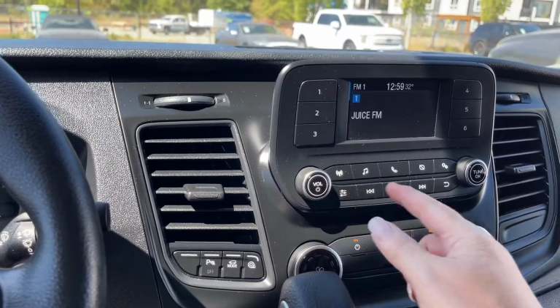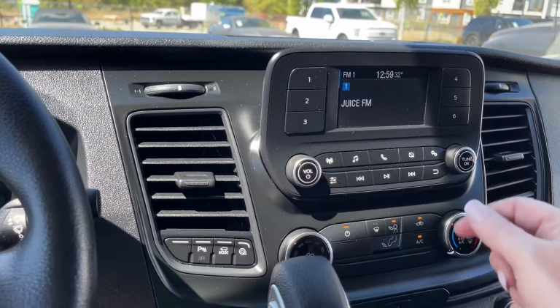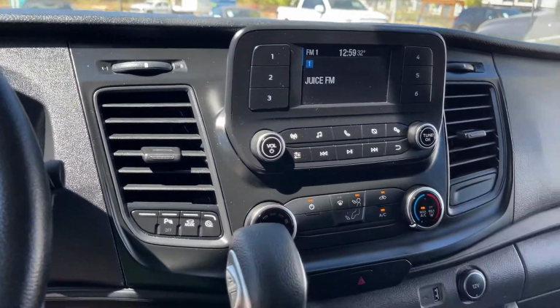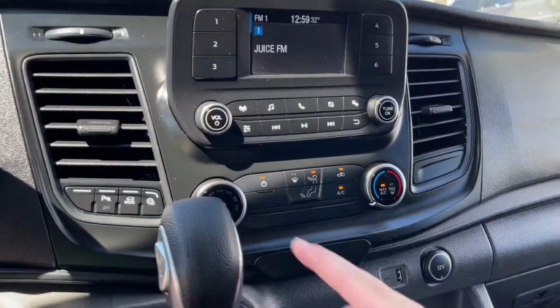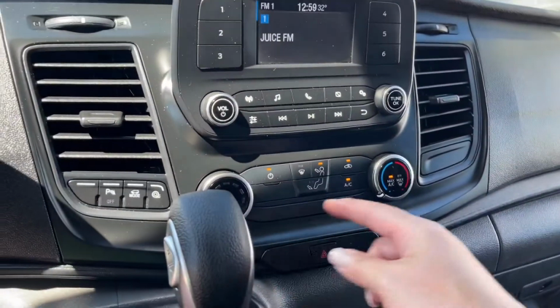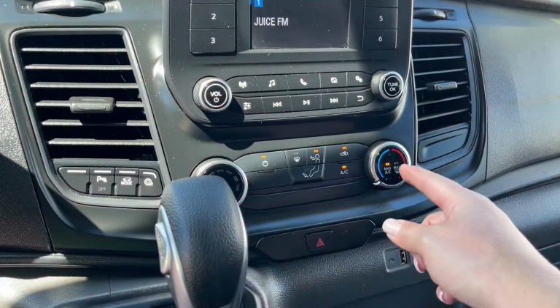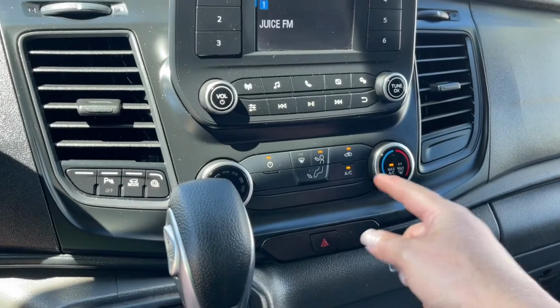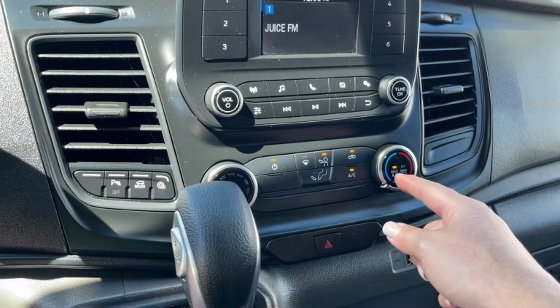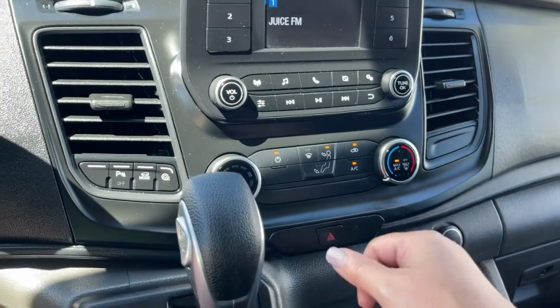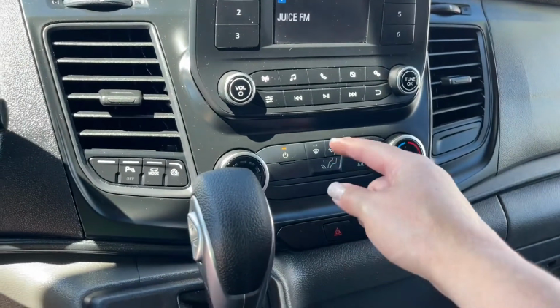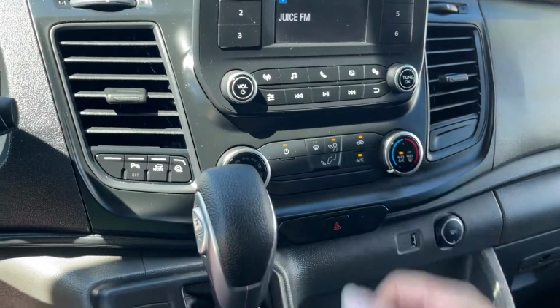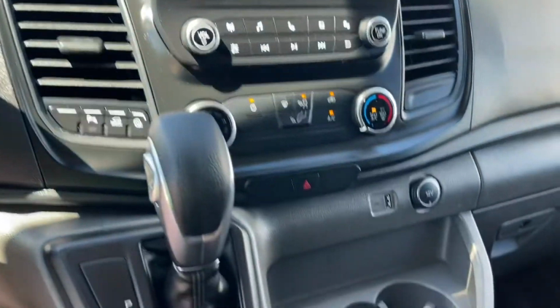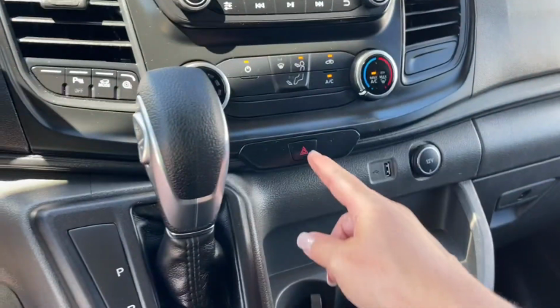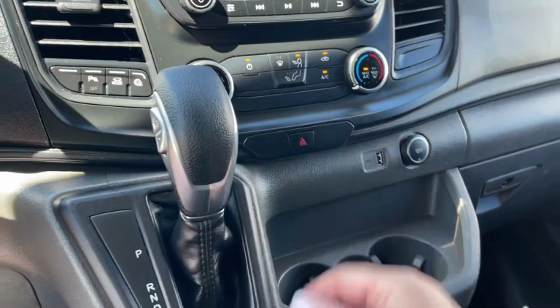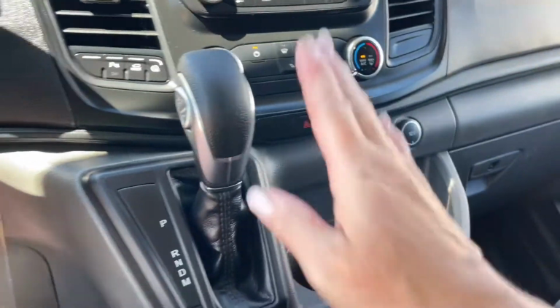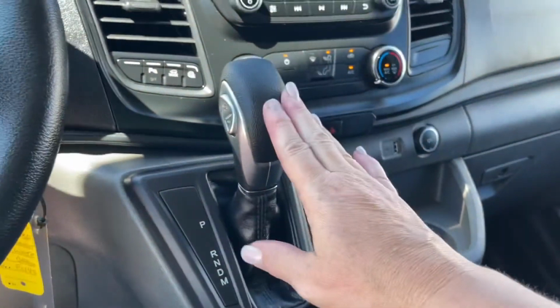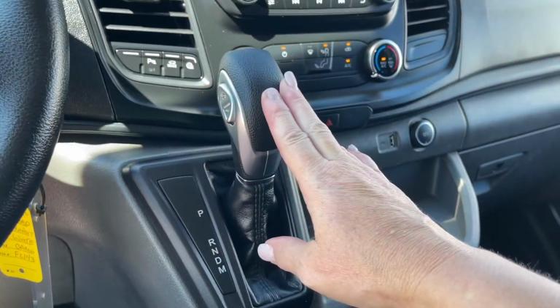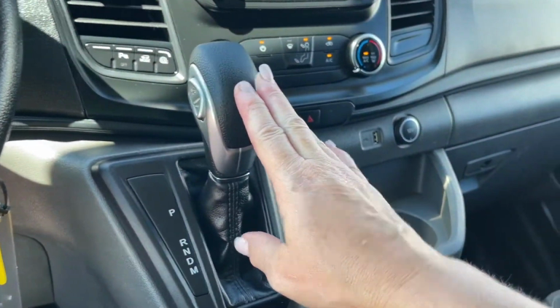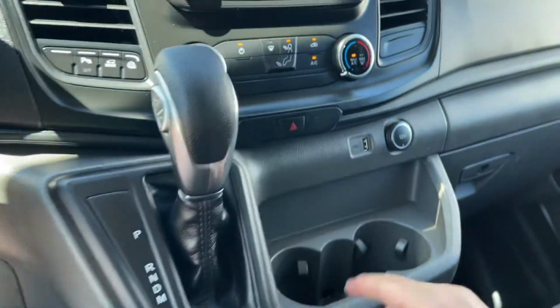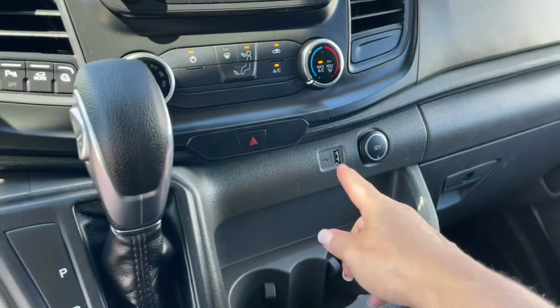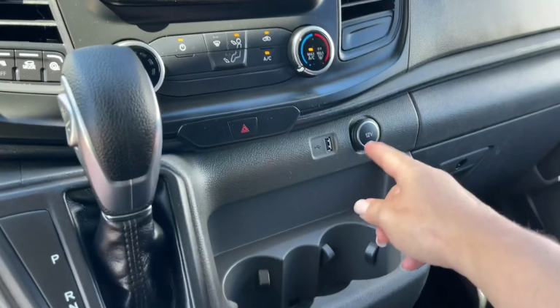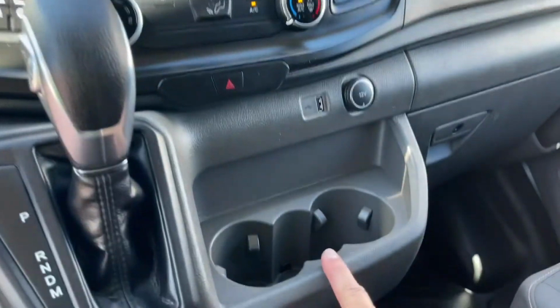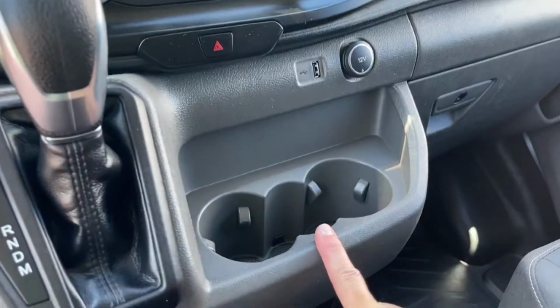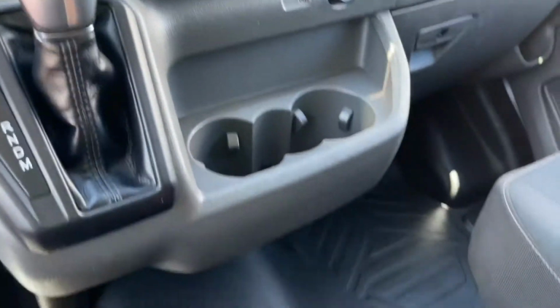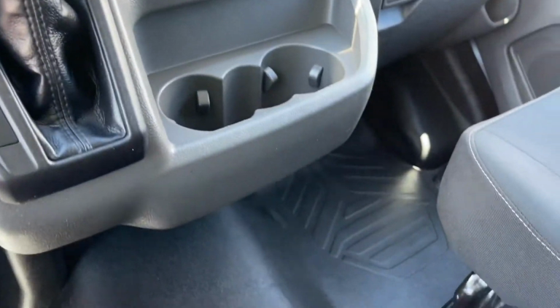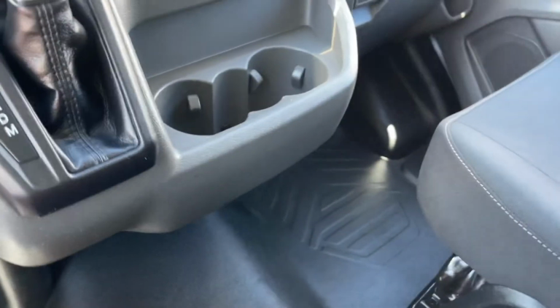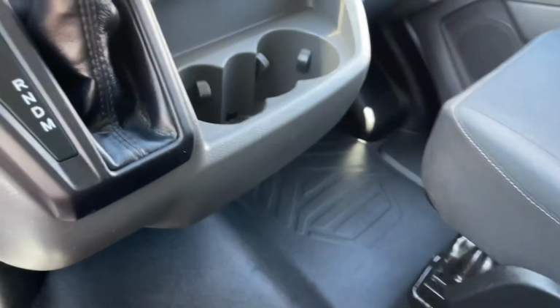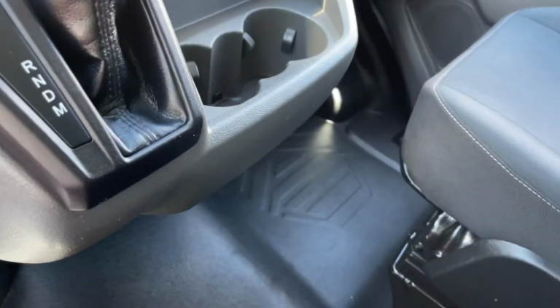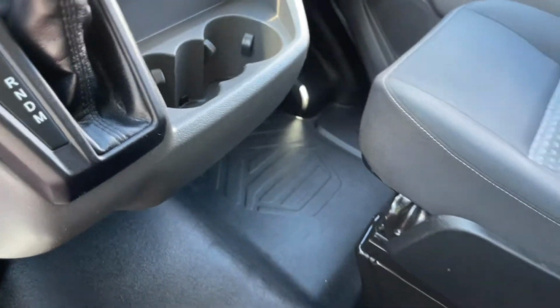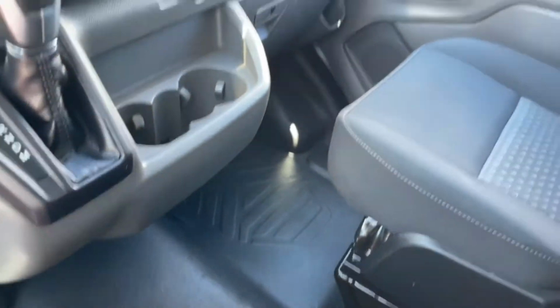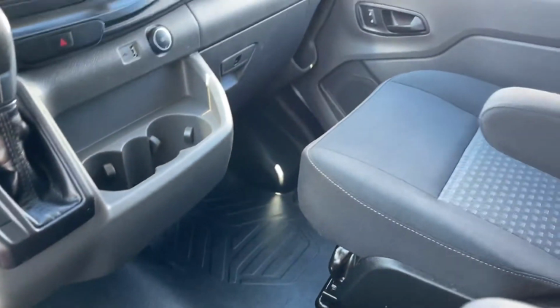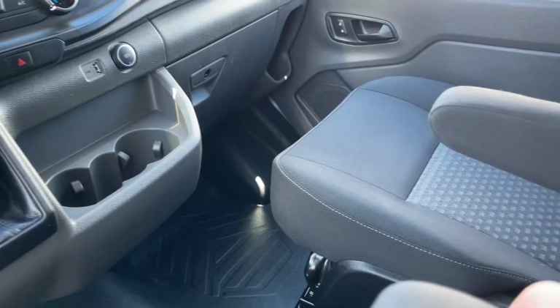Volume and tuner. You have your fan, AC and max AC, as well as your front defrost and hazard lights. There's an automatic select shifter, USB and 12 volt, a couple of cupholders, and a nice vinyl covering on the floor that keeps everything nice and clean.